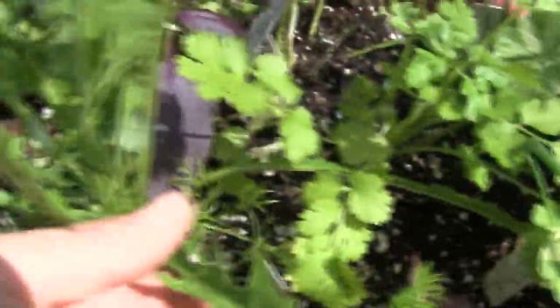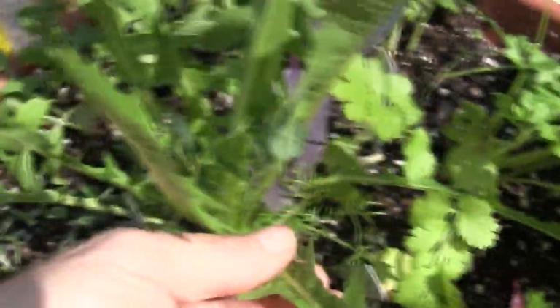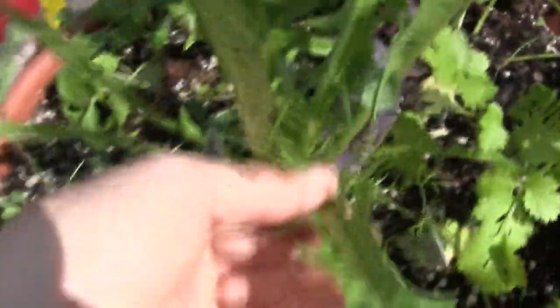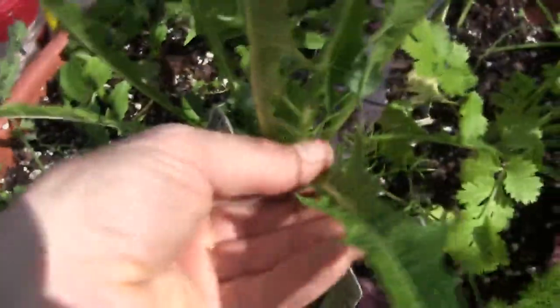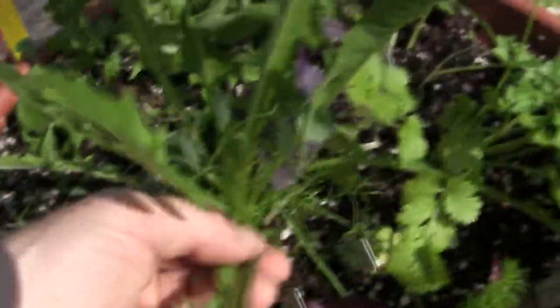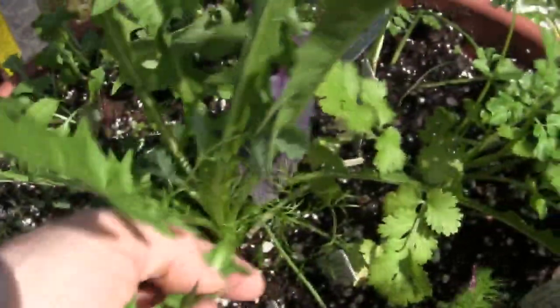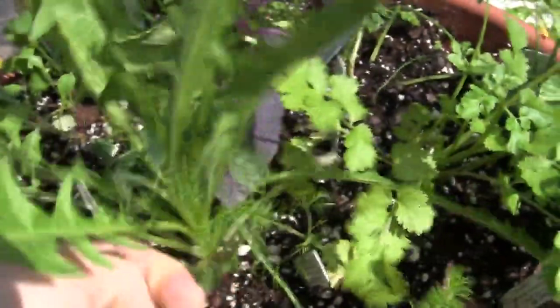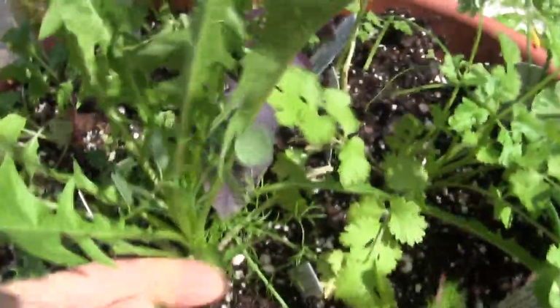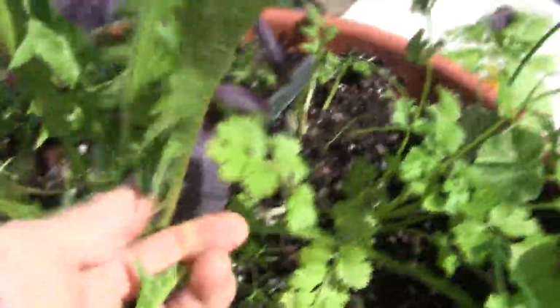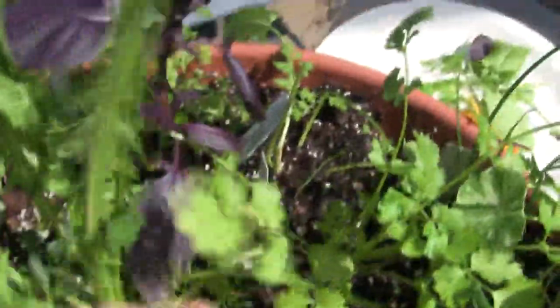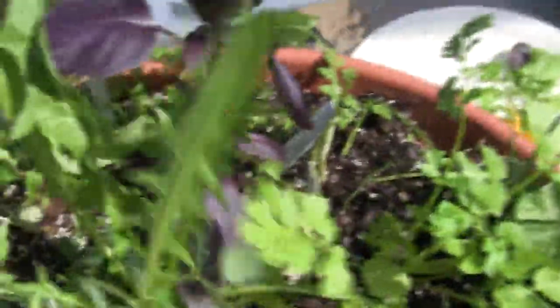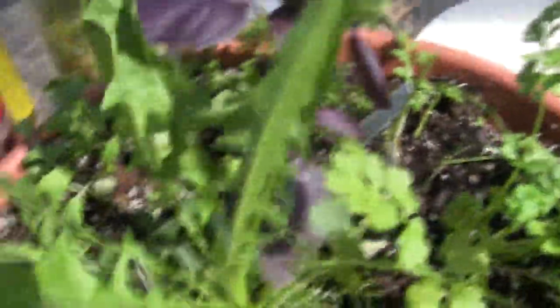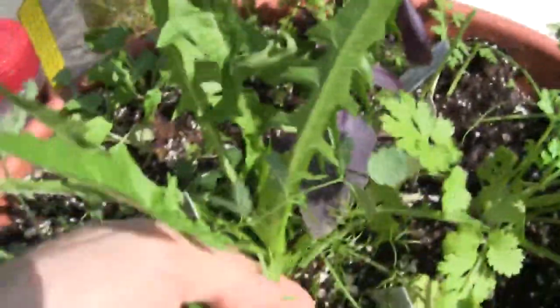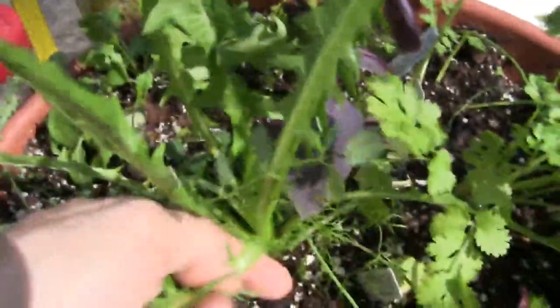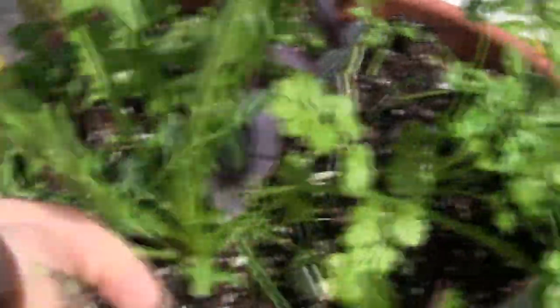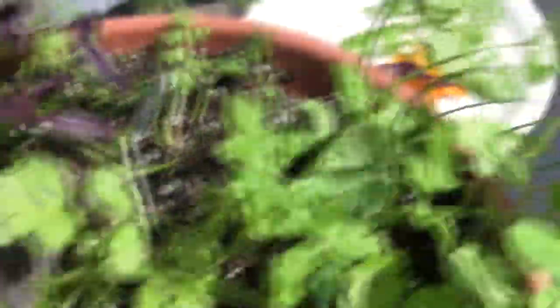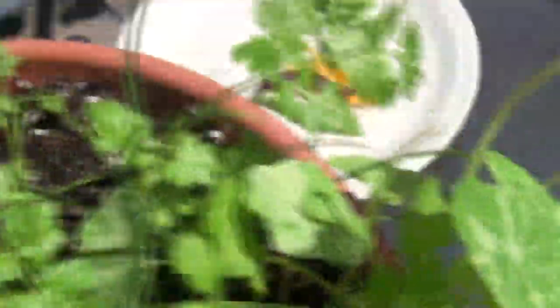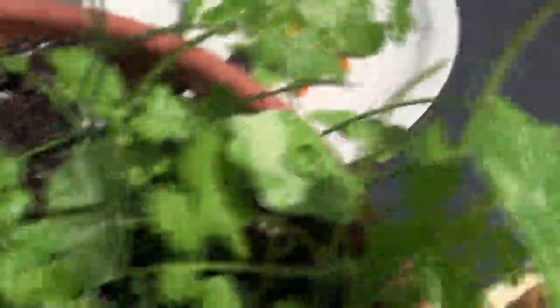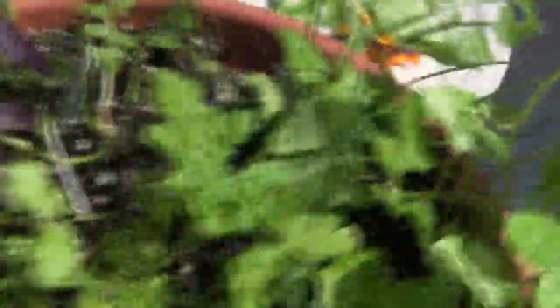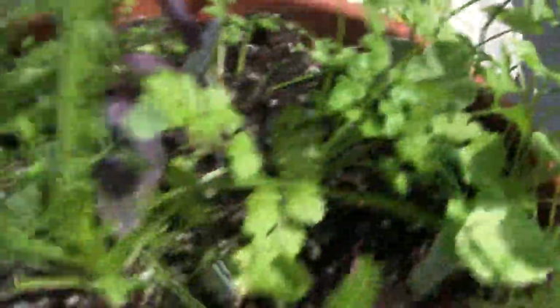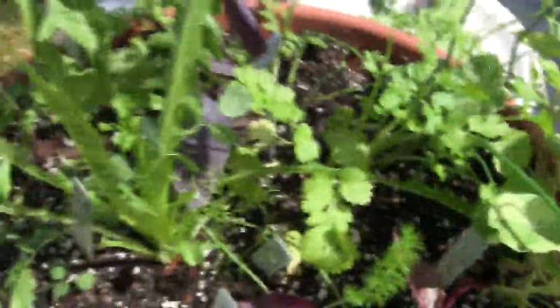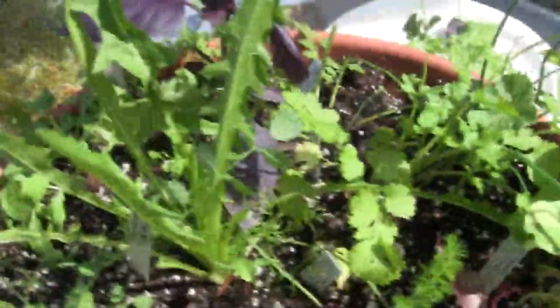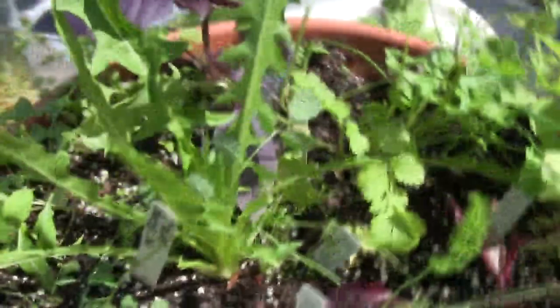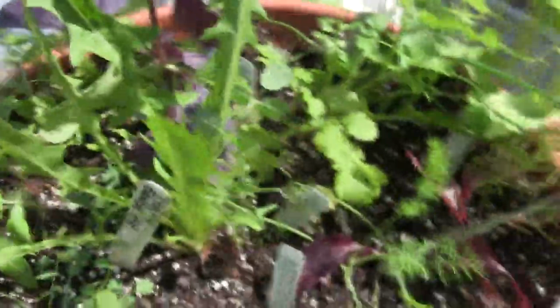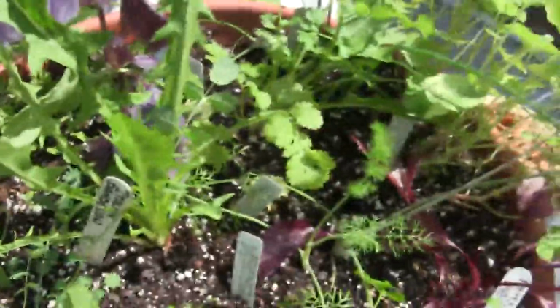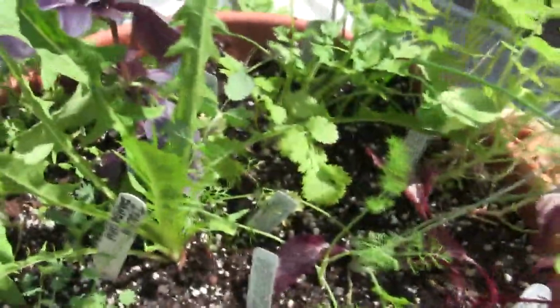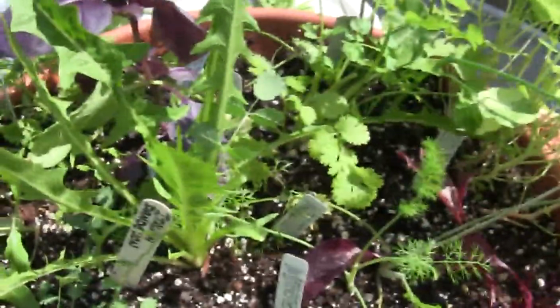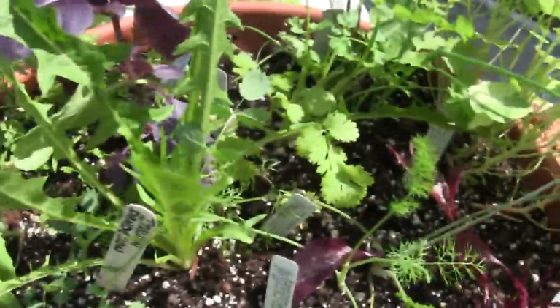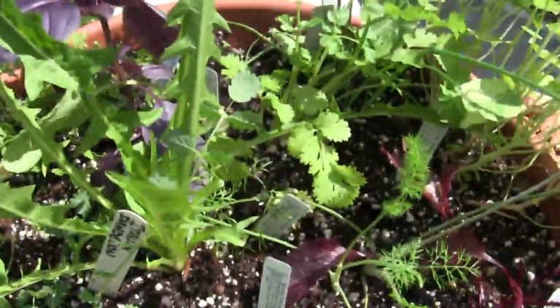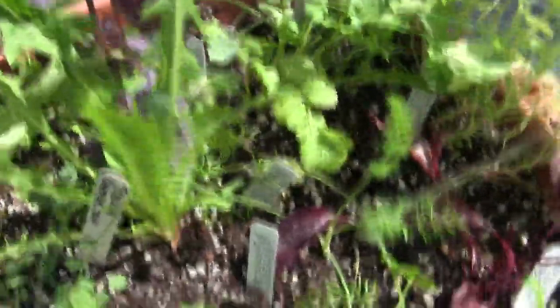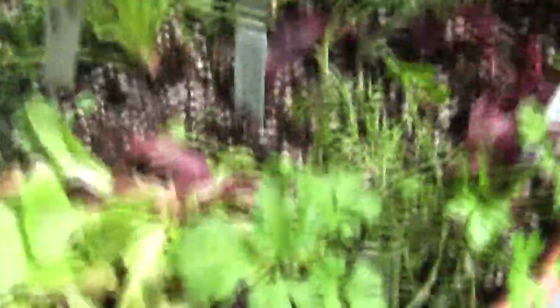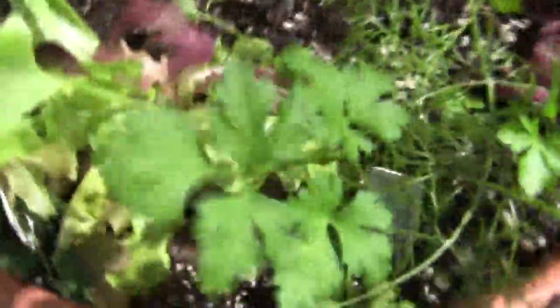And then here in the center we've got some dandelion. Dandelion is really good for you — I like it. You can pick it out of your yard if you like, as long as it hasn't been sprayed with chemicals.